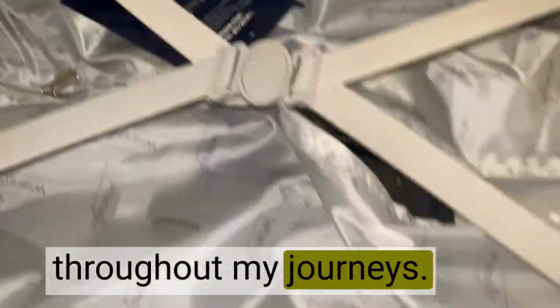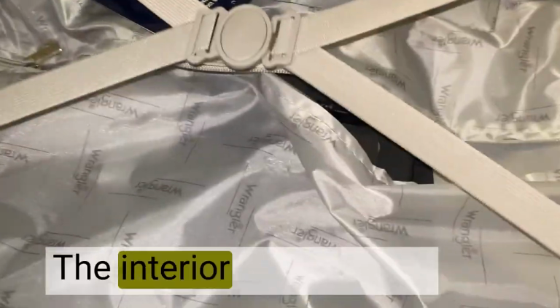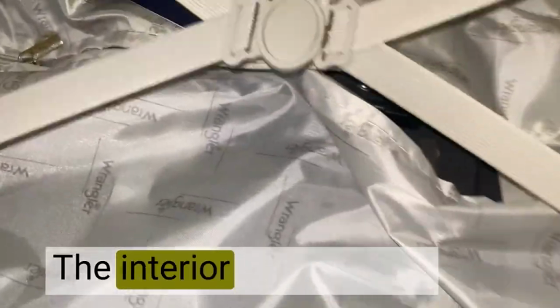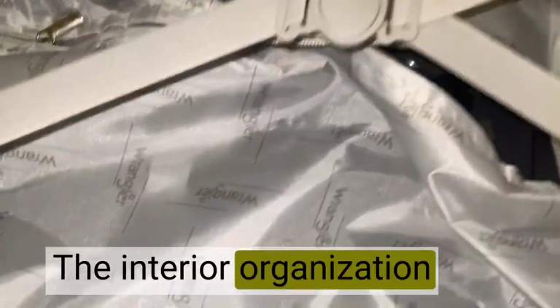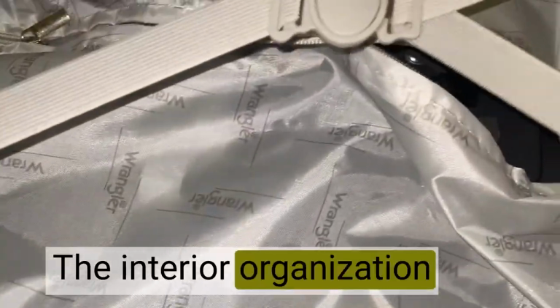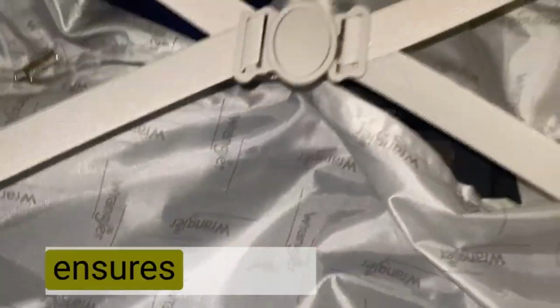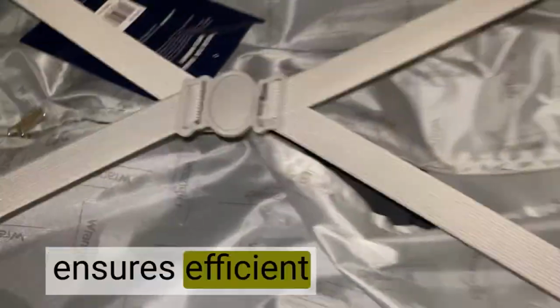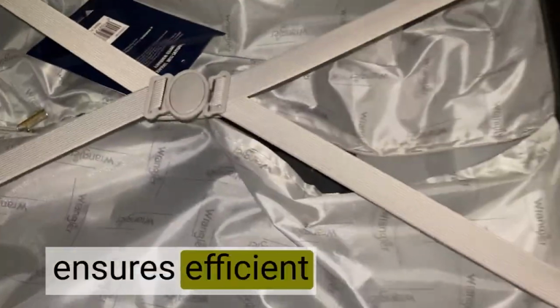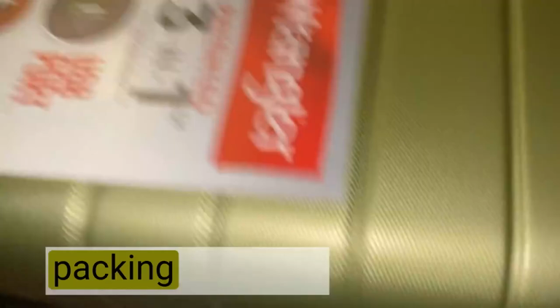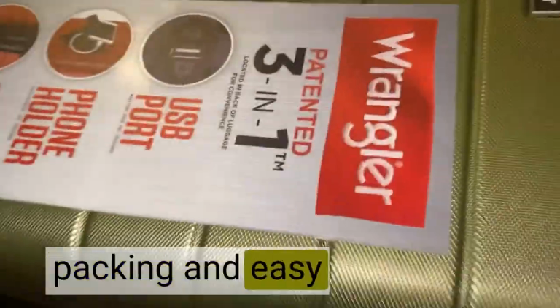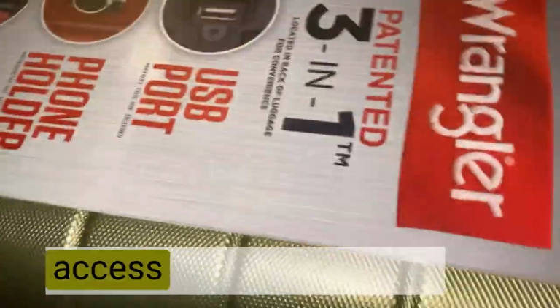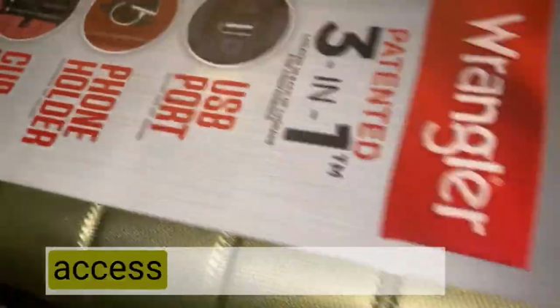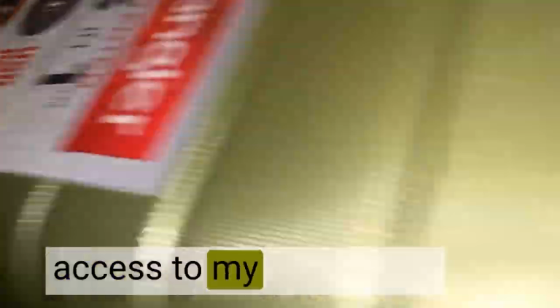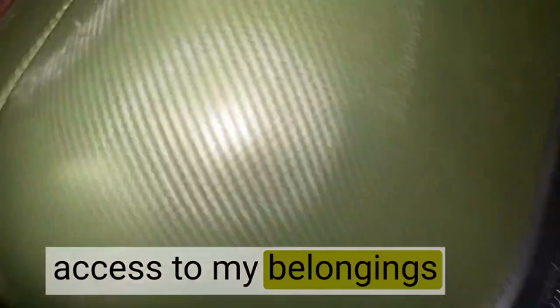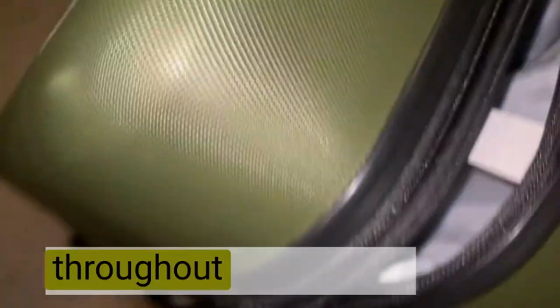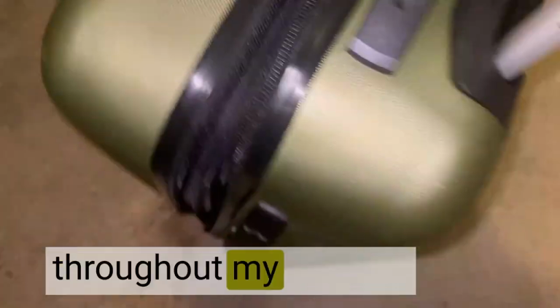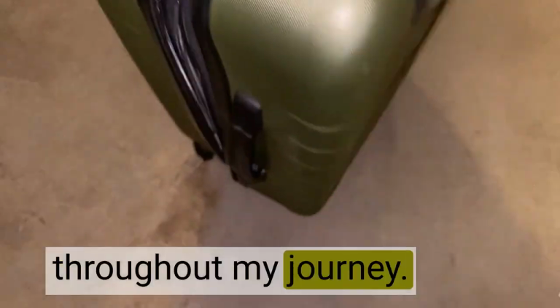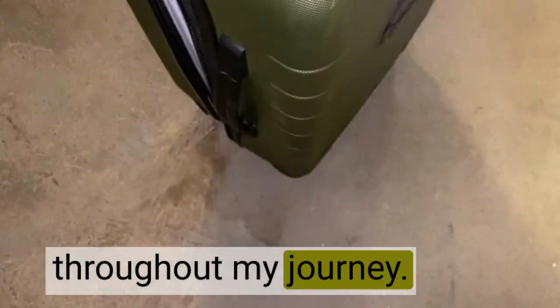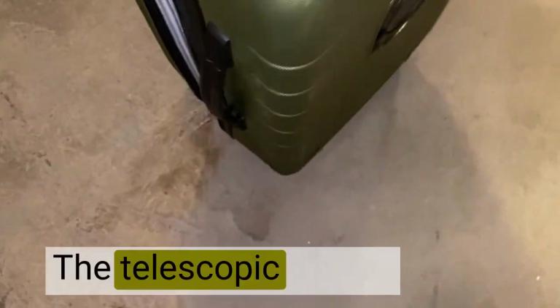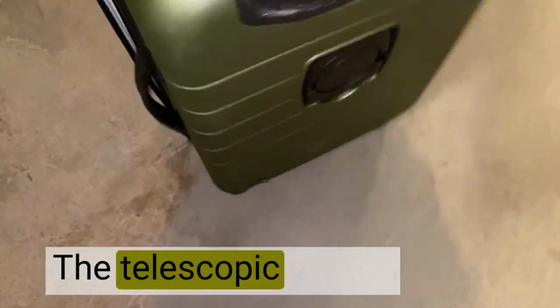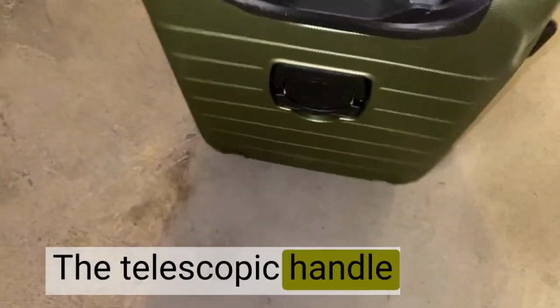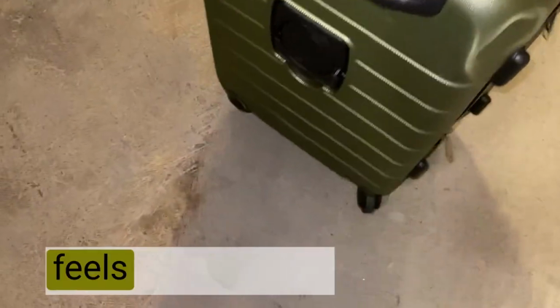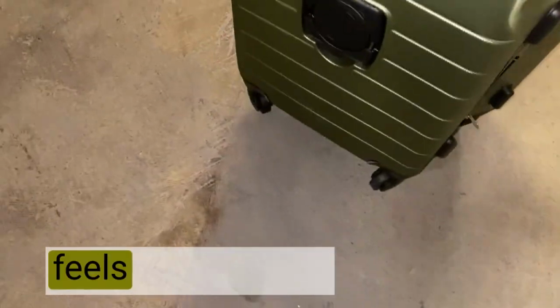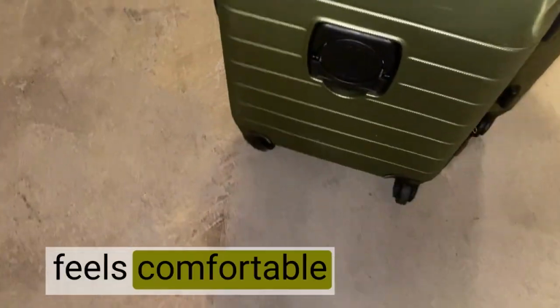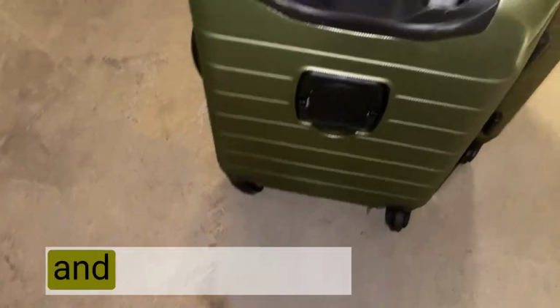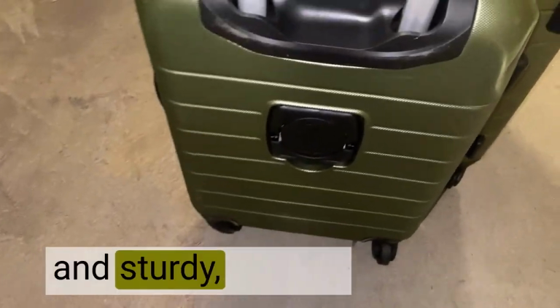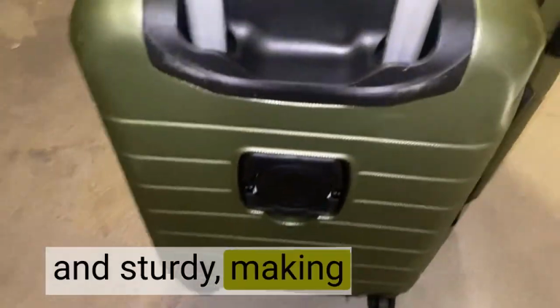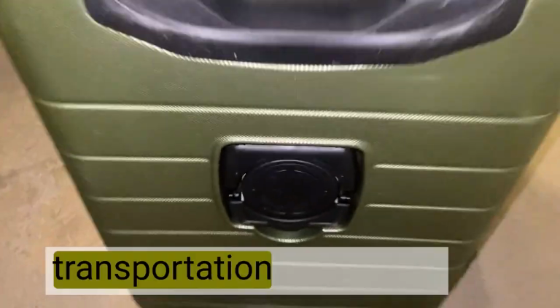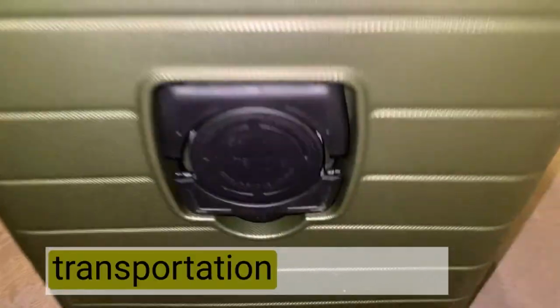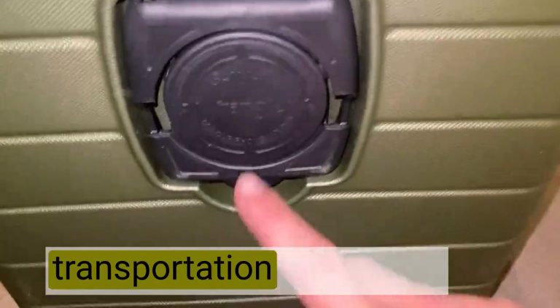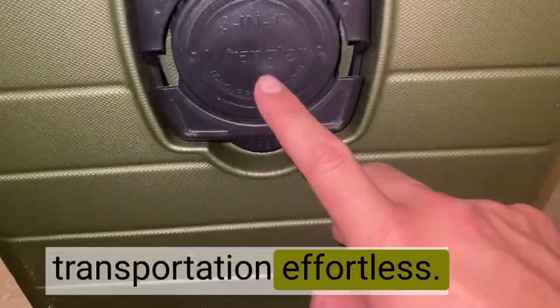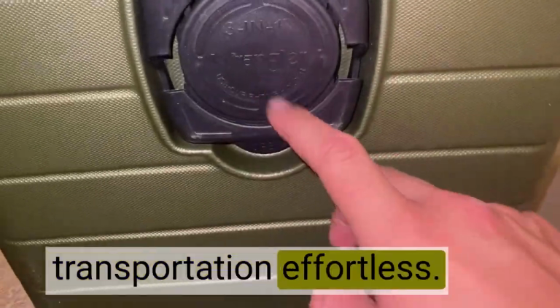The interior organization ensures efficient packing and easy access to my belongings throughout my journey. The telescopic handle feels comfortable and sturdy, making transportation effortless.